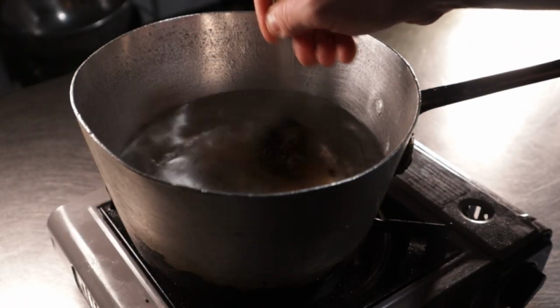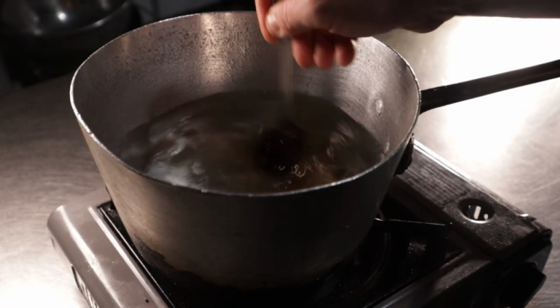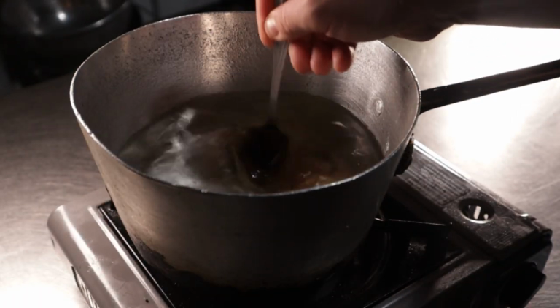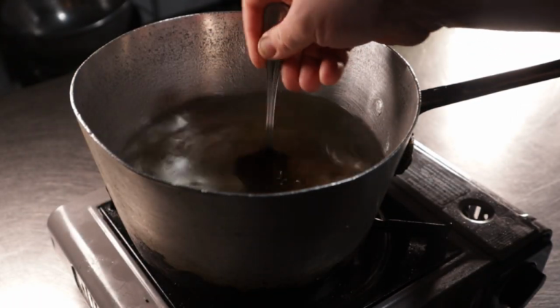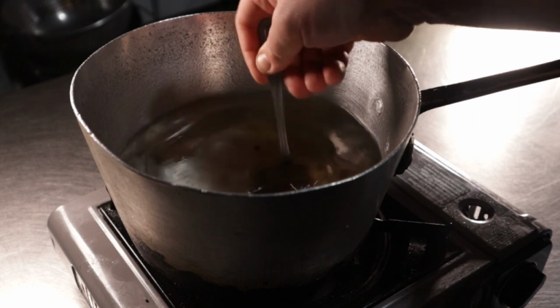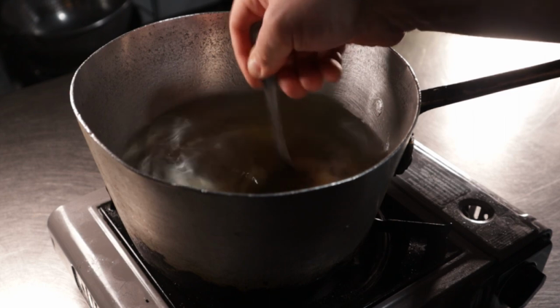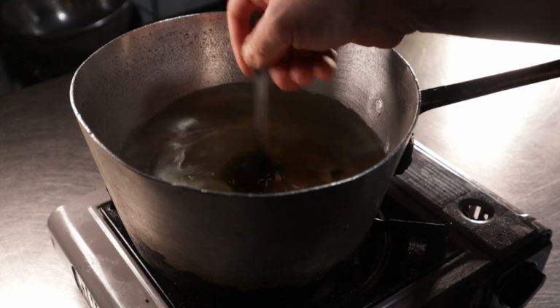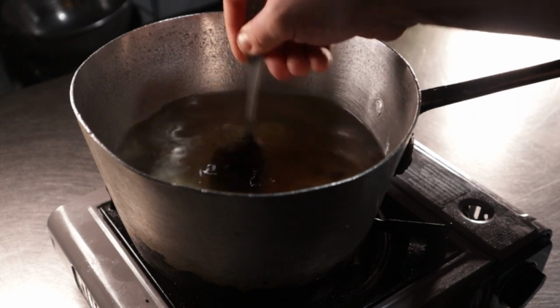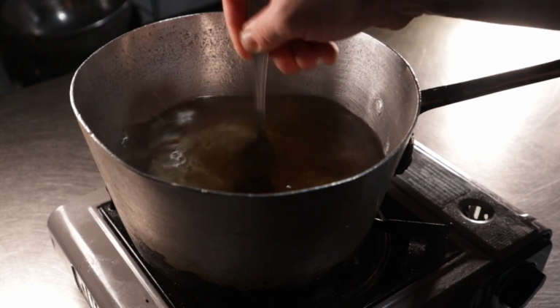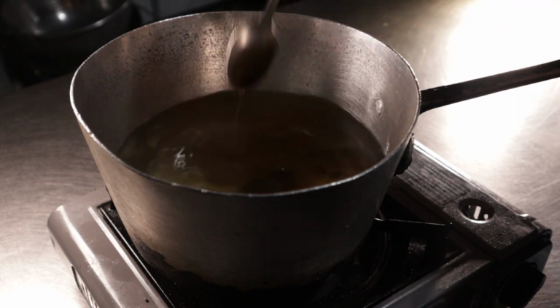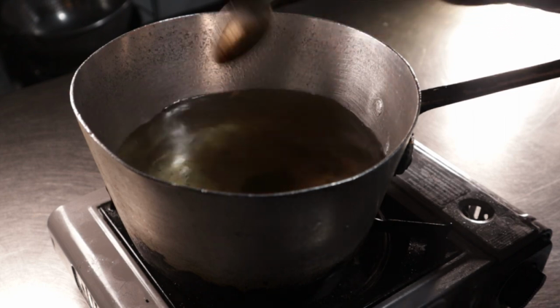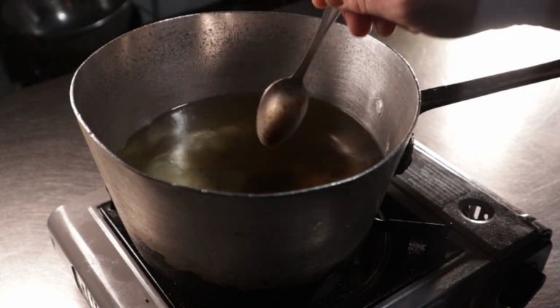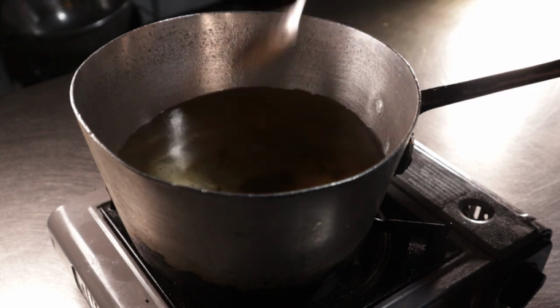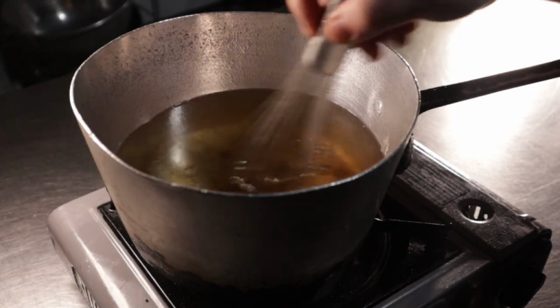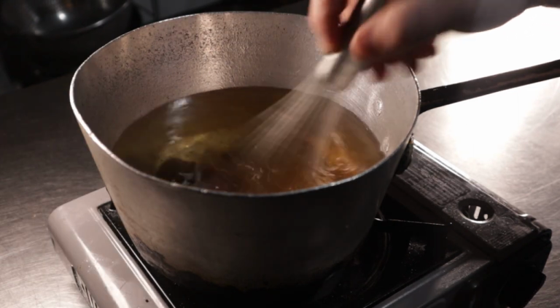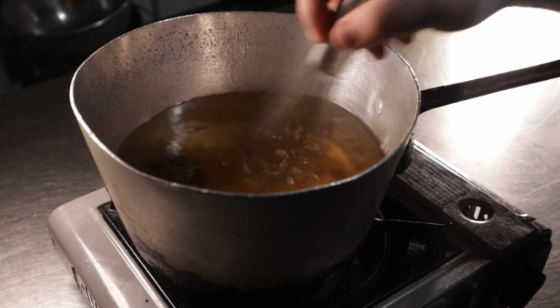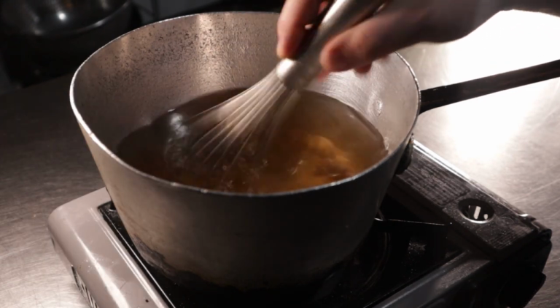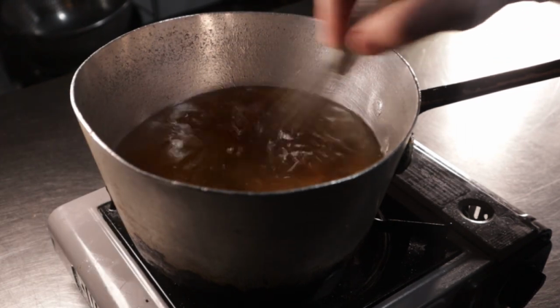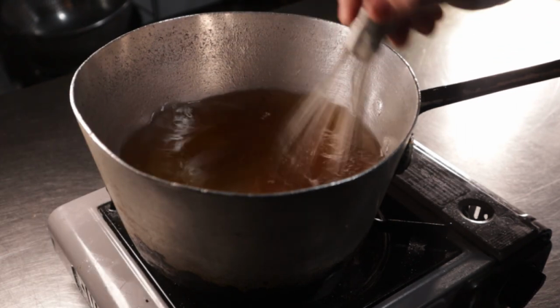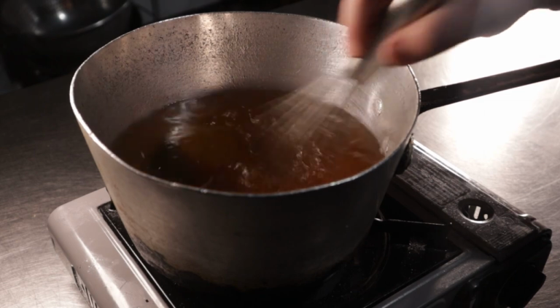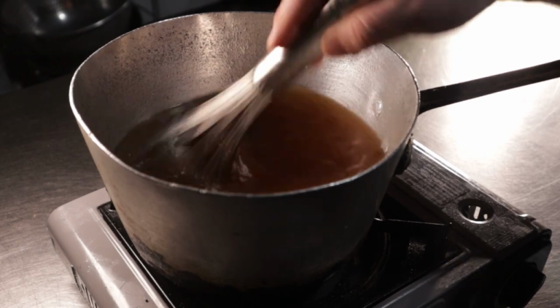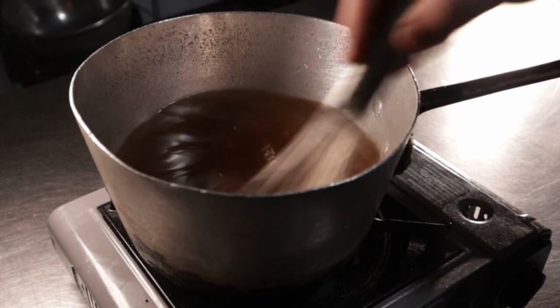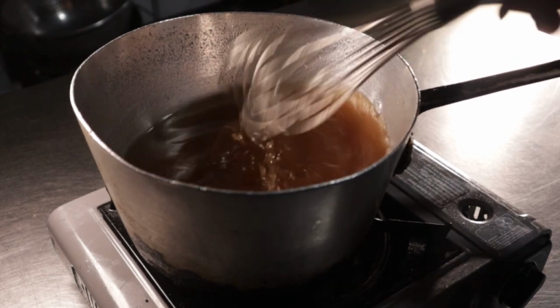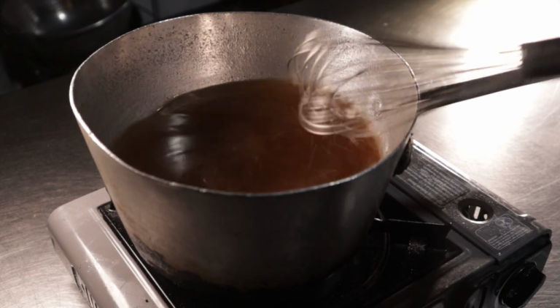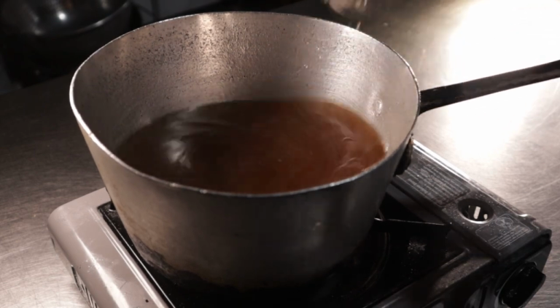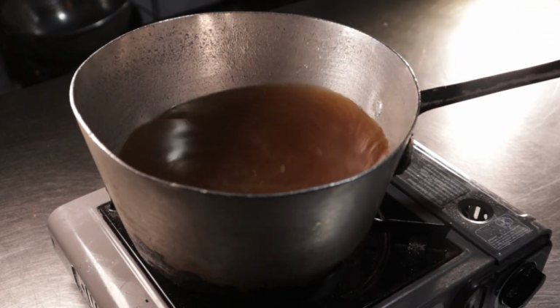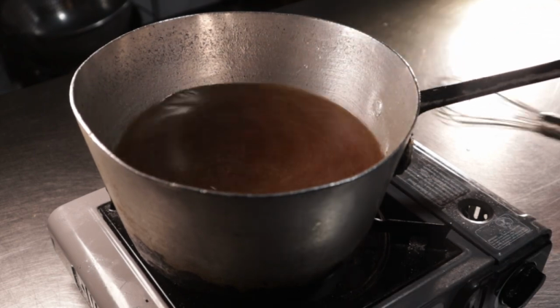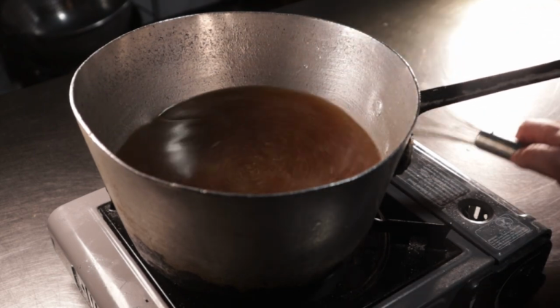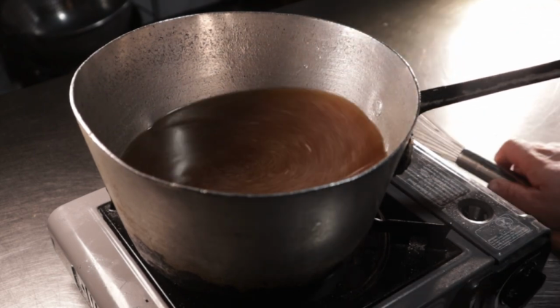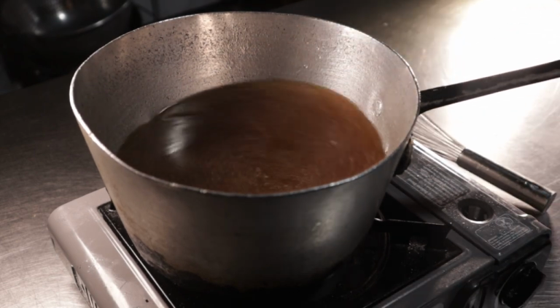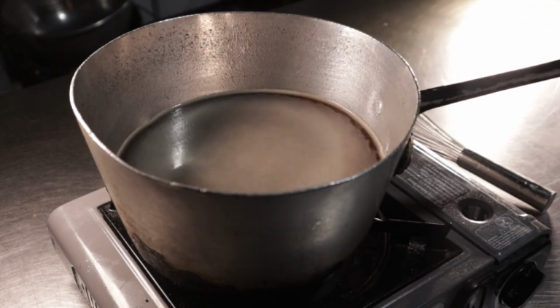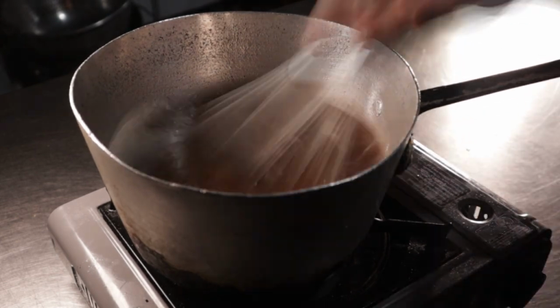Here I have something called beef base — it's heavily seasoned beef stock concentrate — and you'll need two big tablespoons of it. Feel free to use your own homemade broth, box broth, or even just water. Beef base is going to be the next best thing to homemade broth in my opinion, but no matter what you use, make sure you heat it up first — we don't want to try to boil cold liquid in the oven.